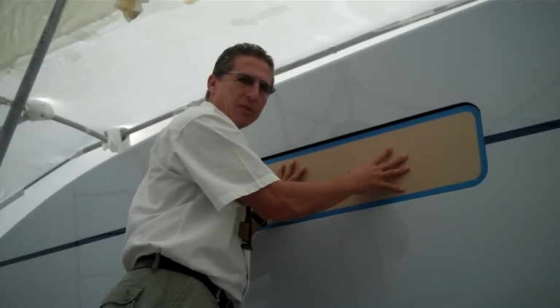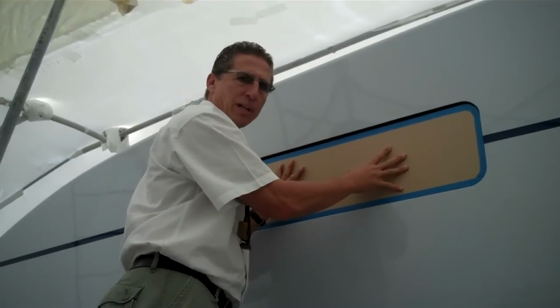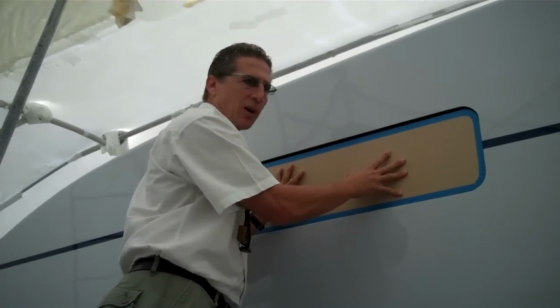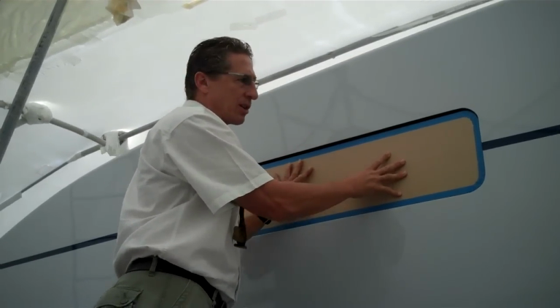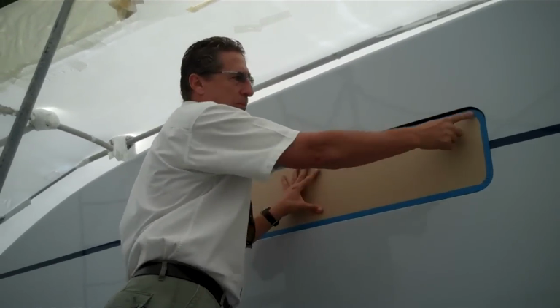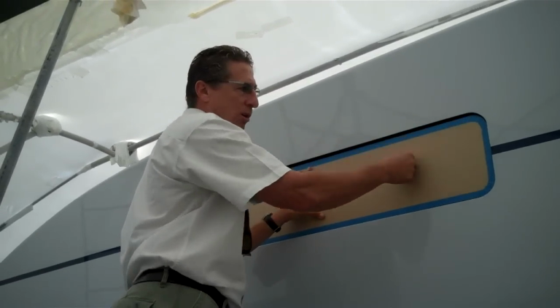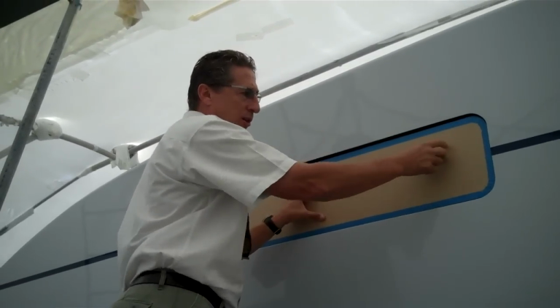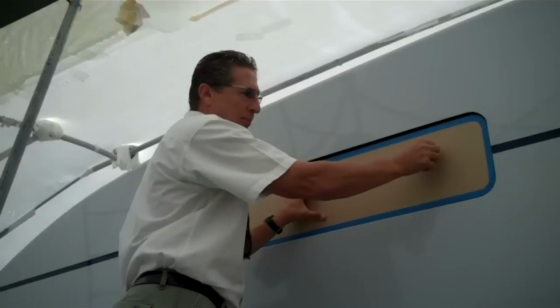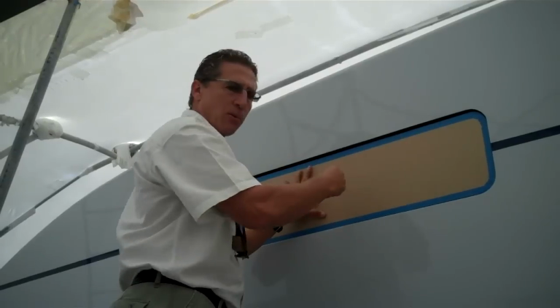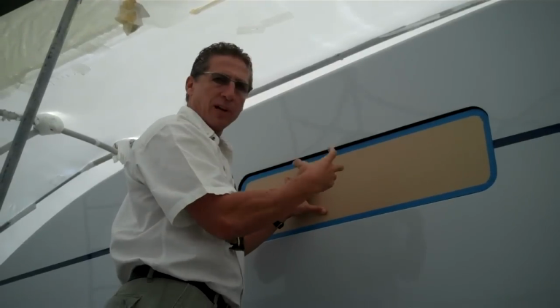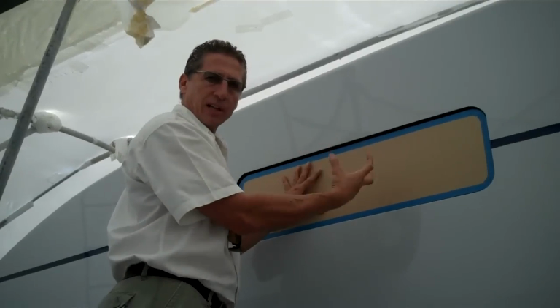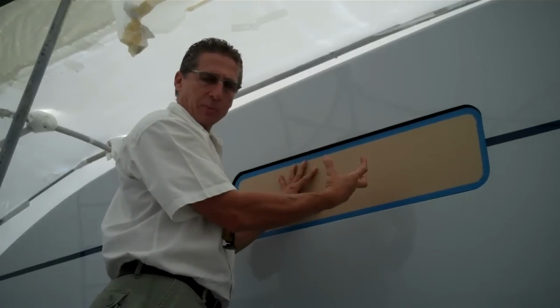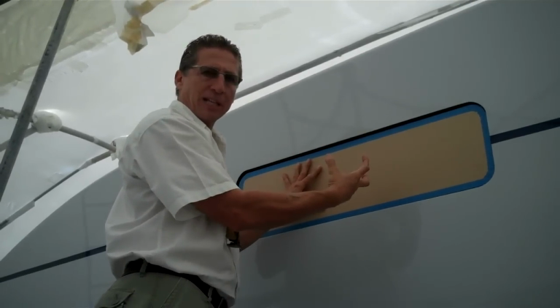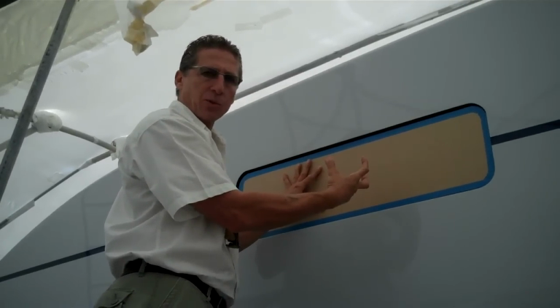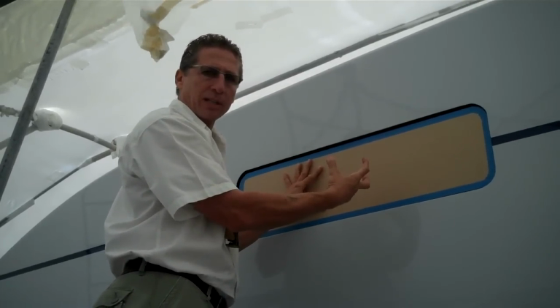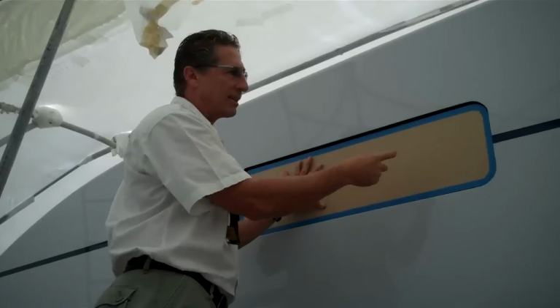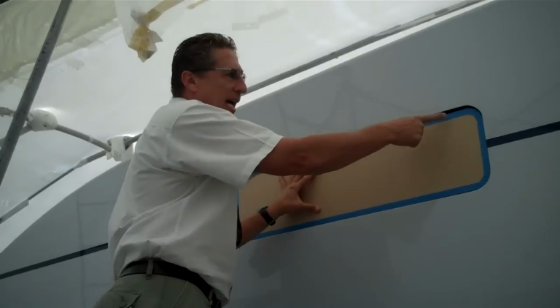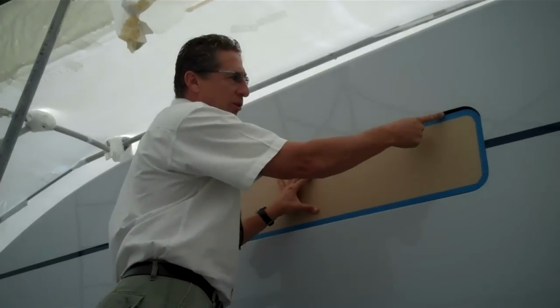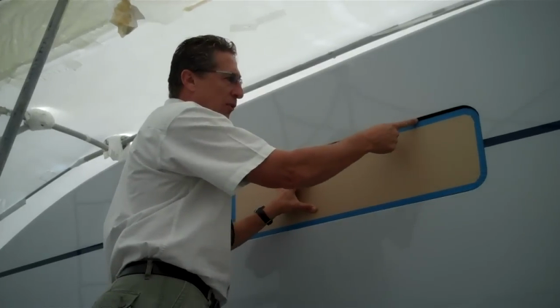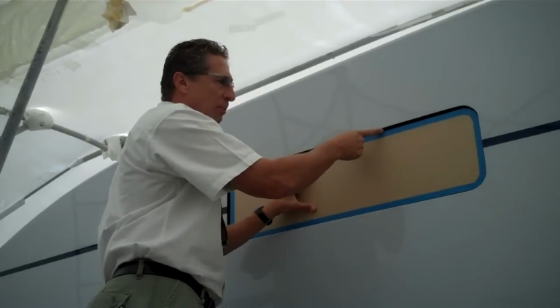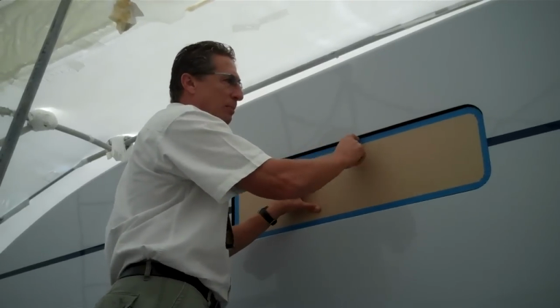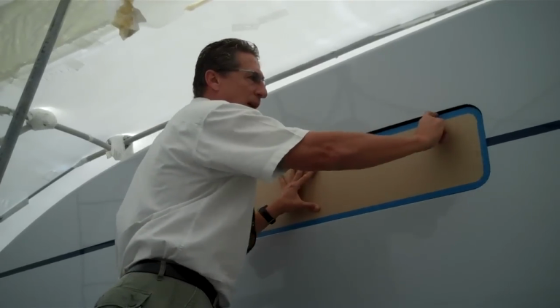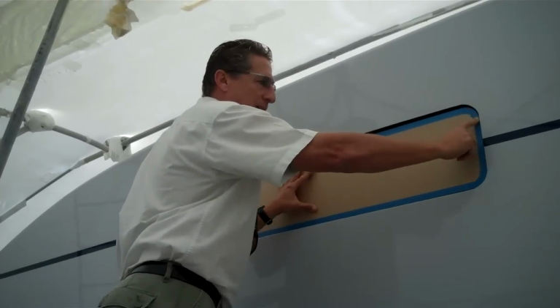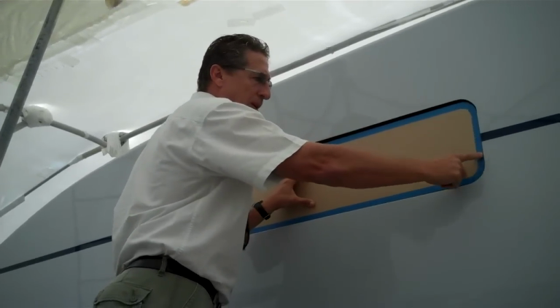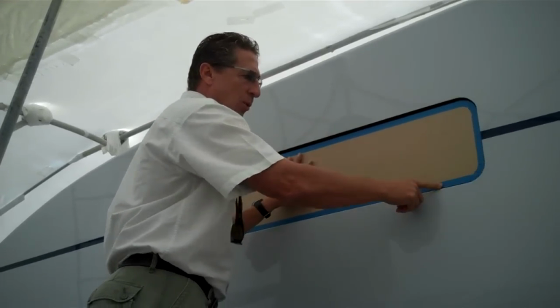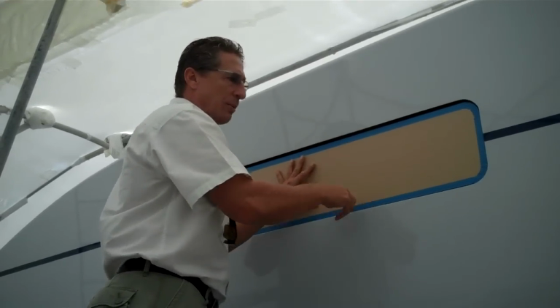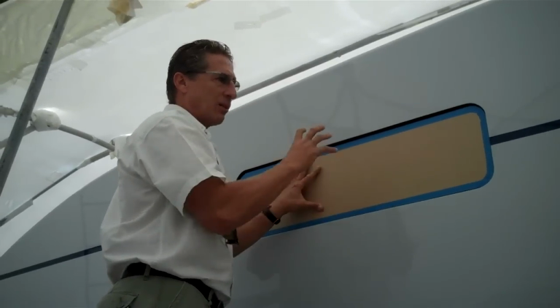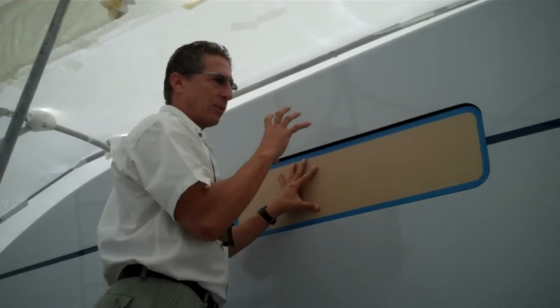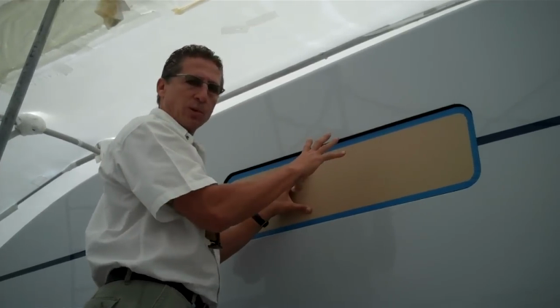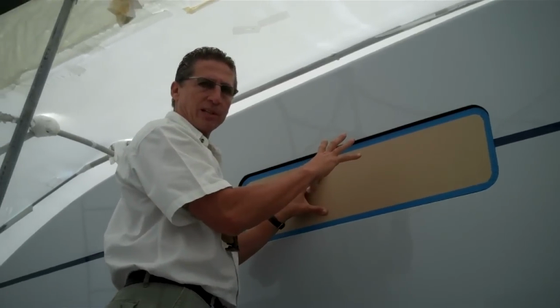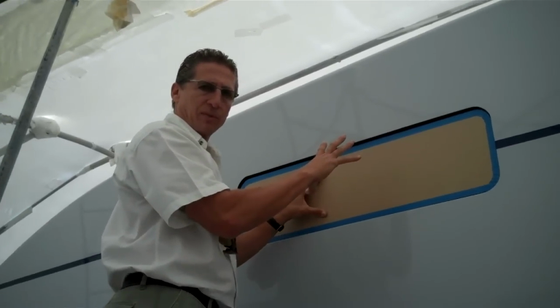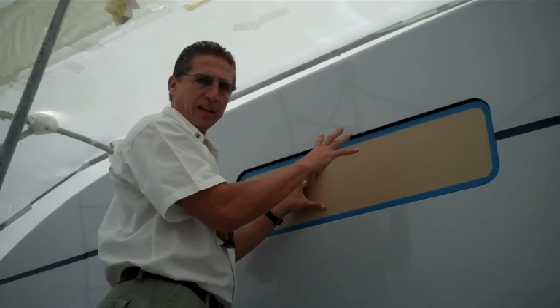After 48 hours, you can pull your paper off here and expose the actual acrylic glass. Then you'll do your final beauty bead around here, which will make it look like it was molded into the hull and fit there.